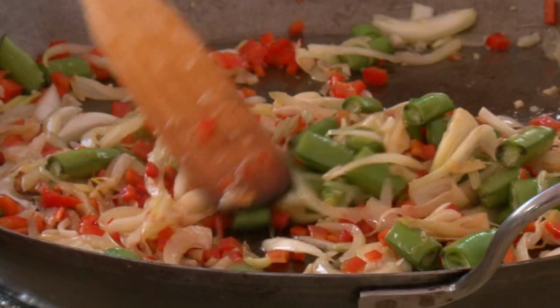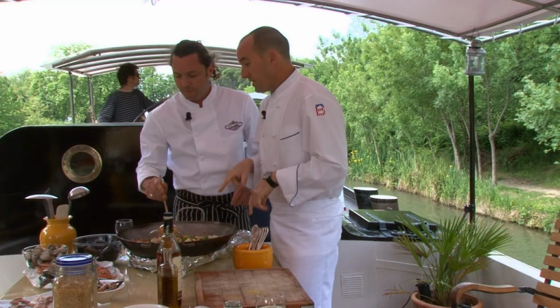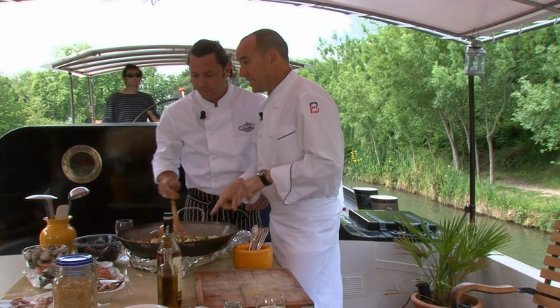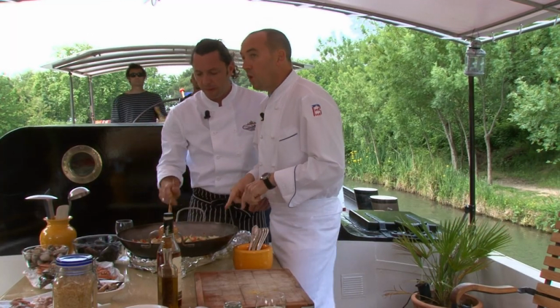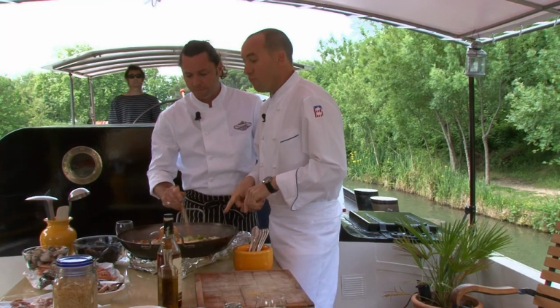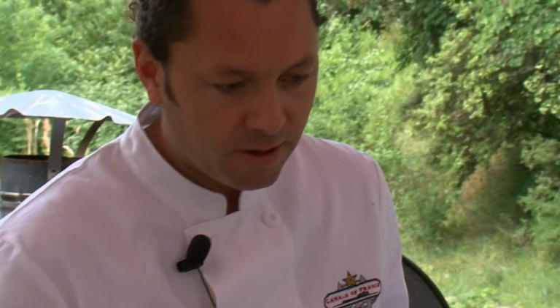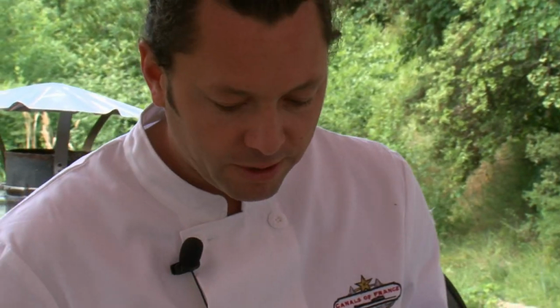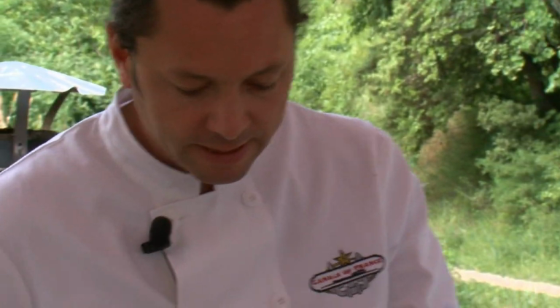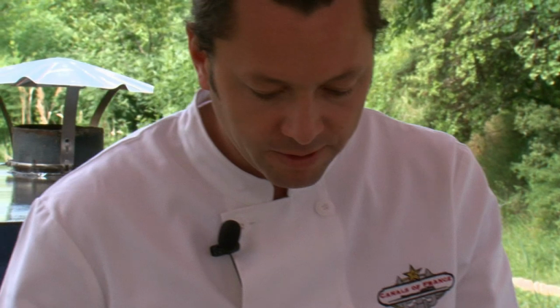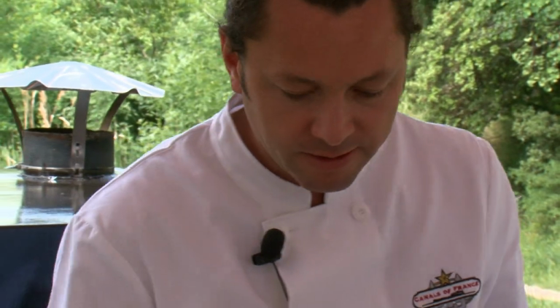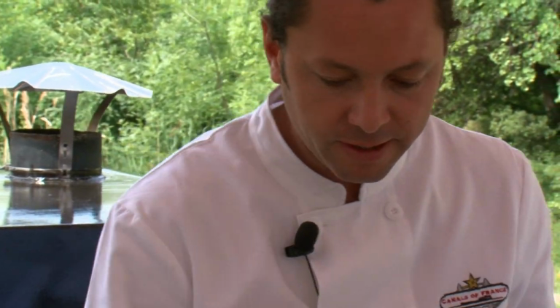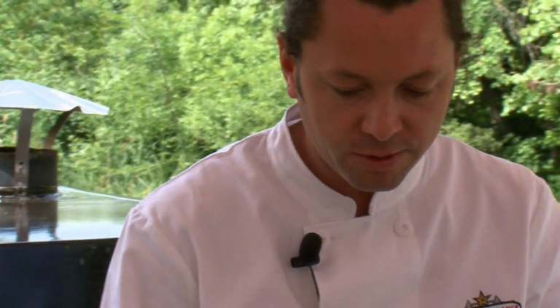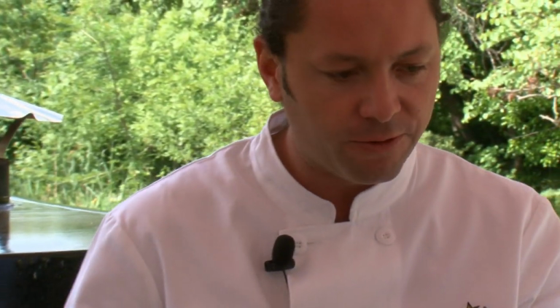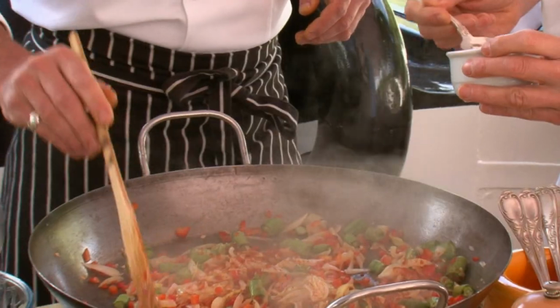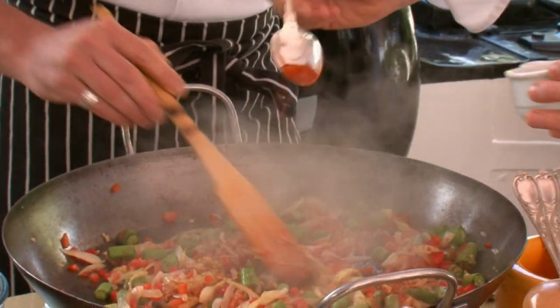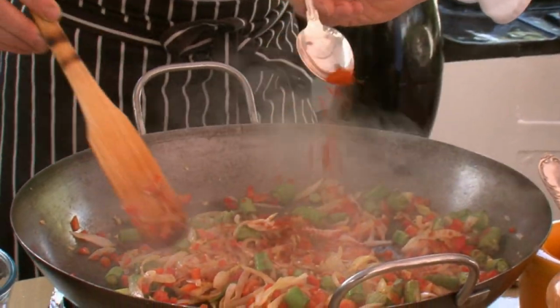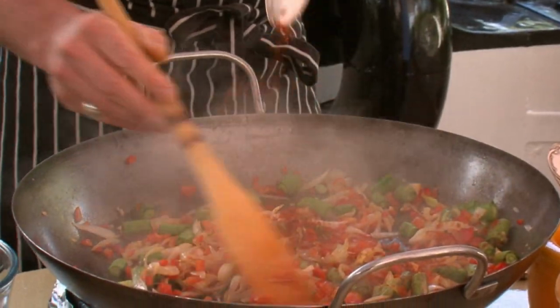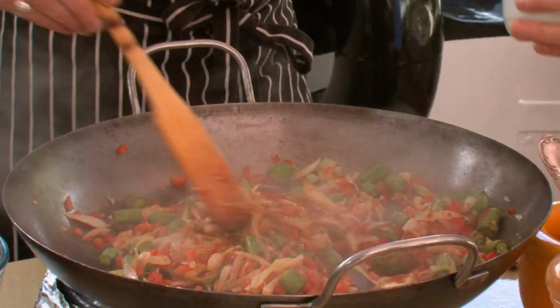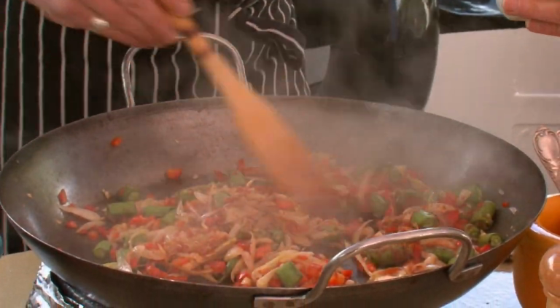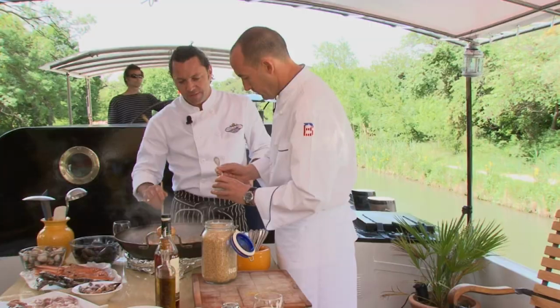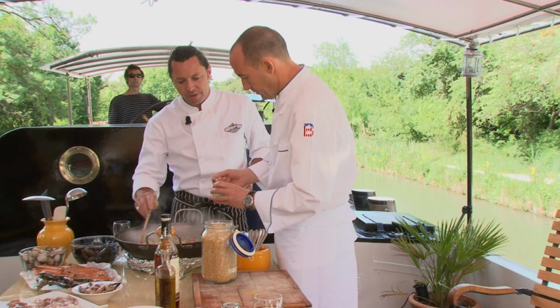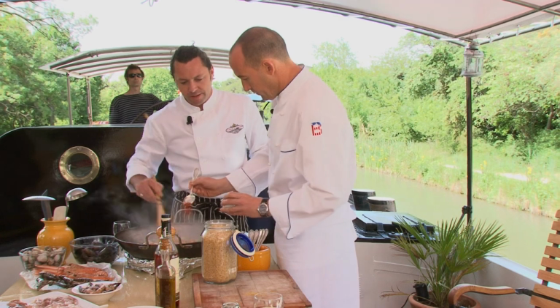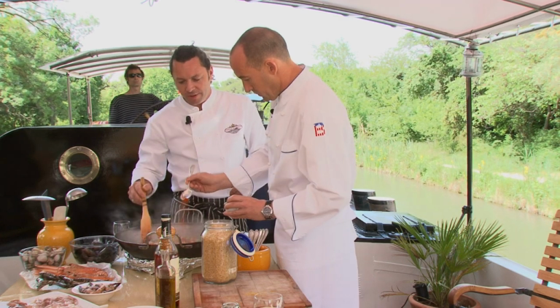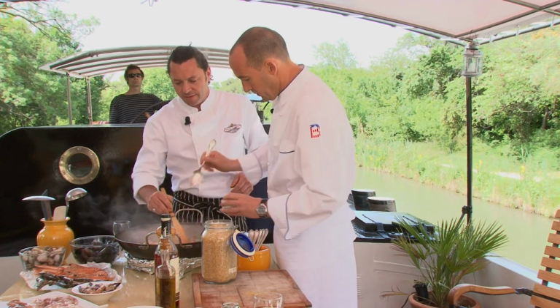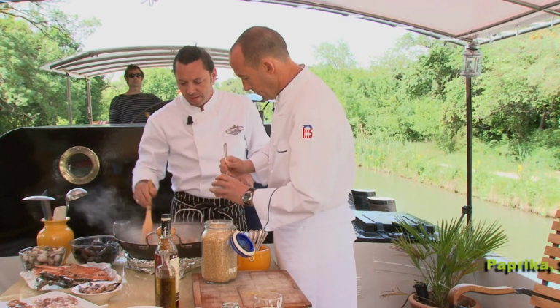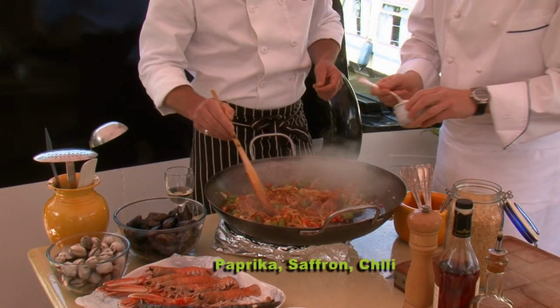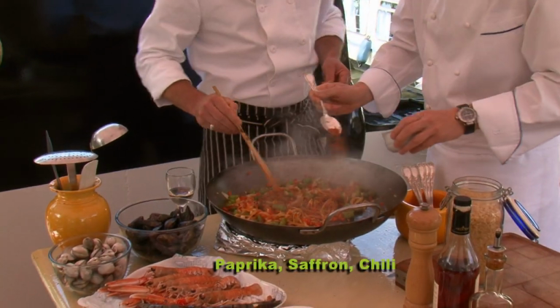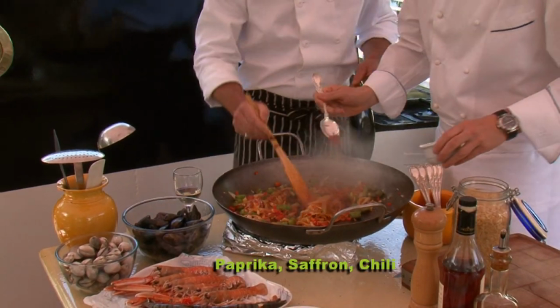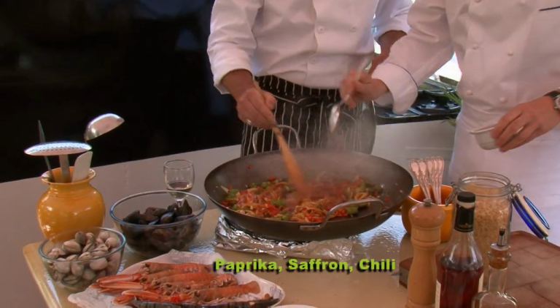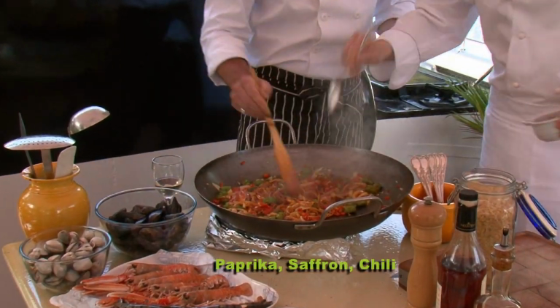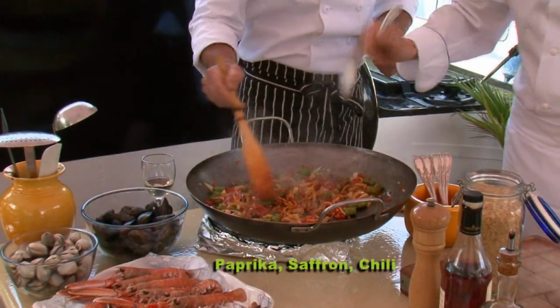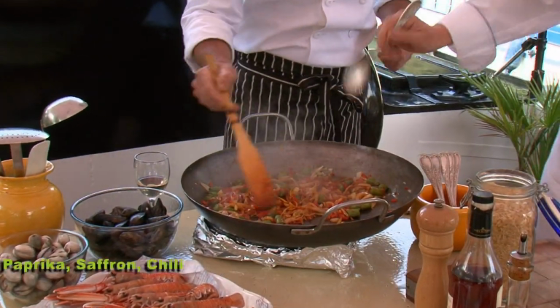That's starting to look really good. You can even add some of the spices already — it's always good for the spice to get the flavors into the vegetables. Paprika, saffron, soft chili. Give it a little kick.